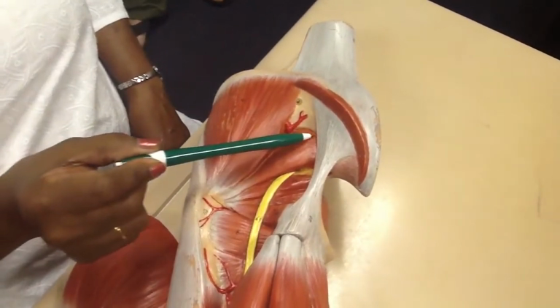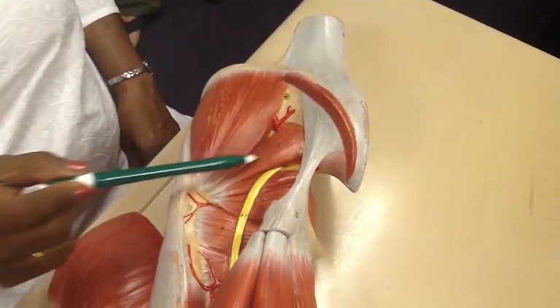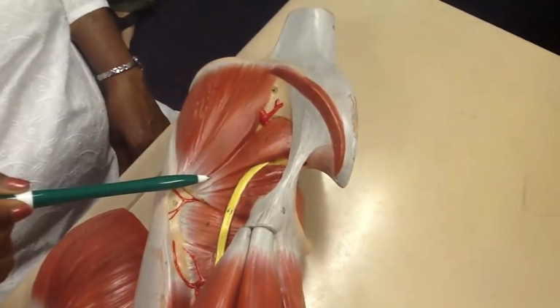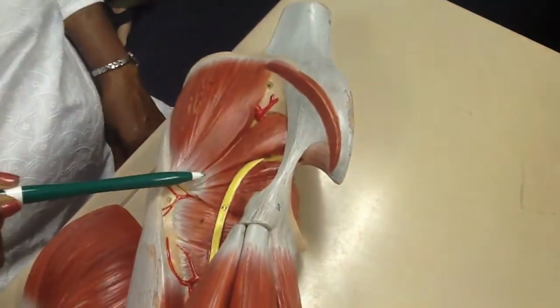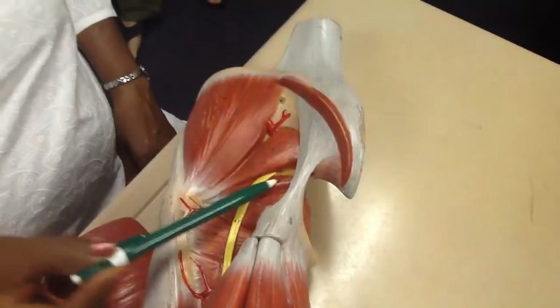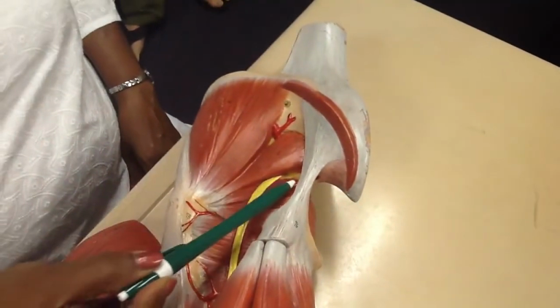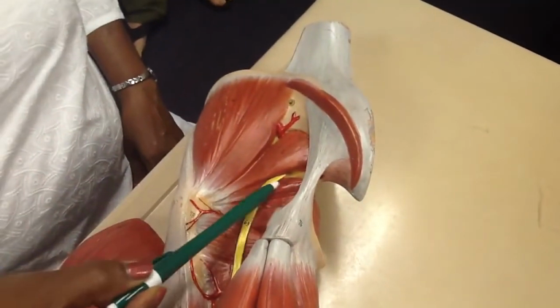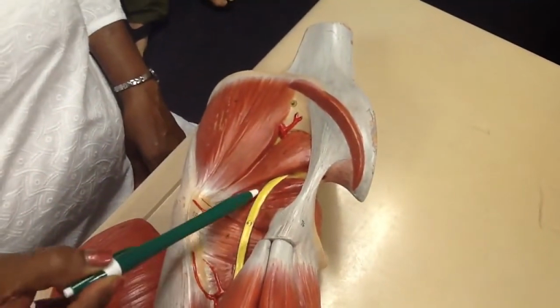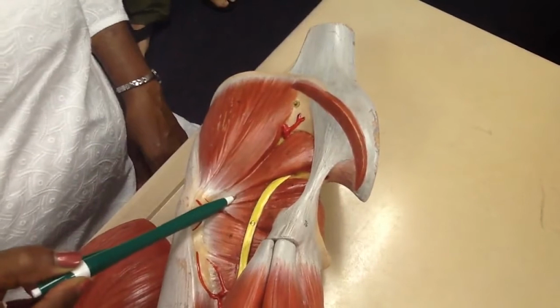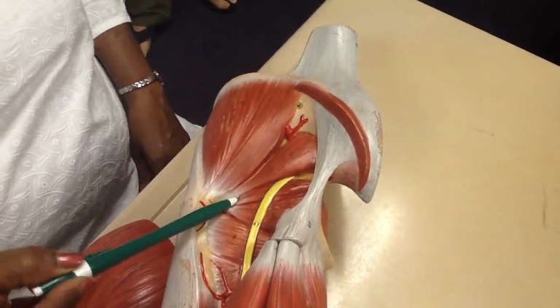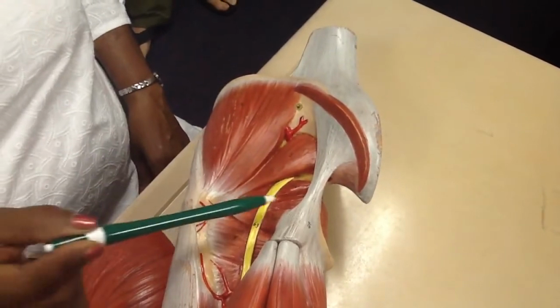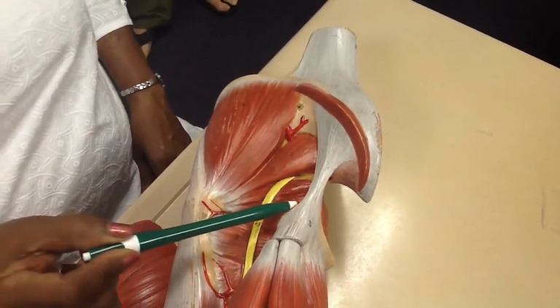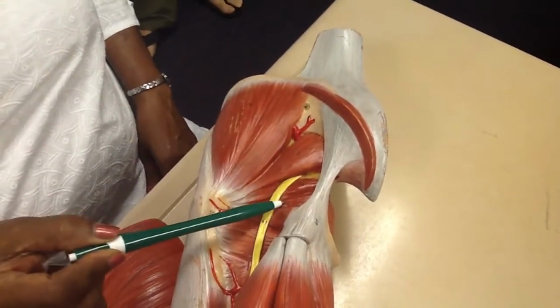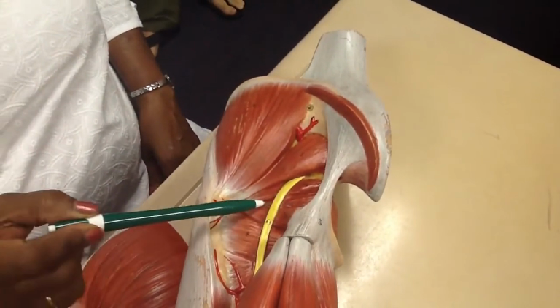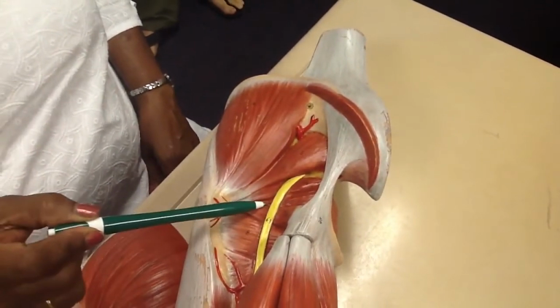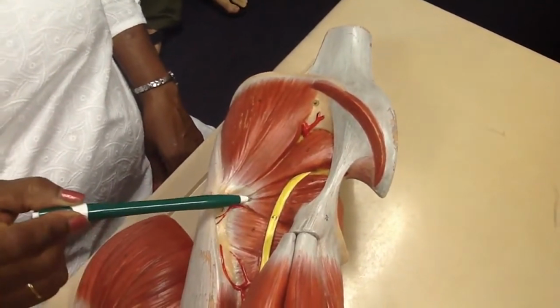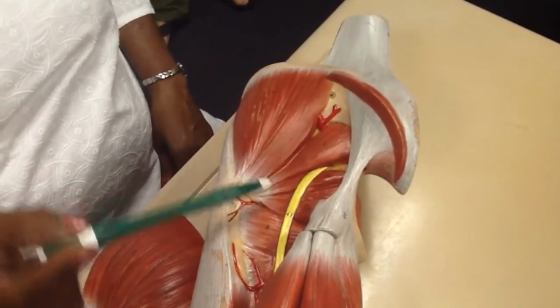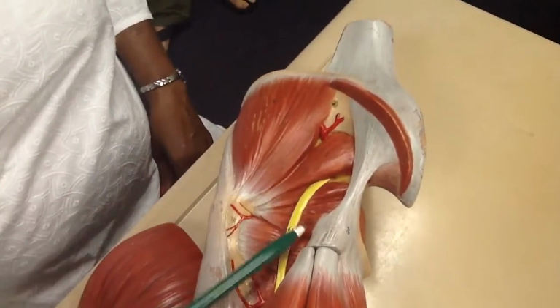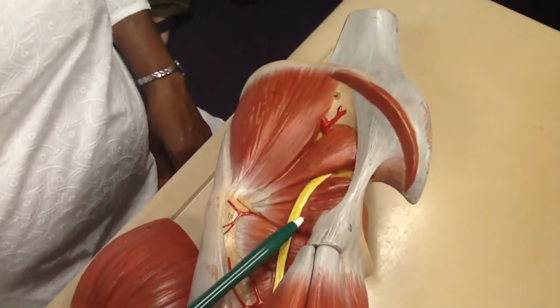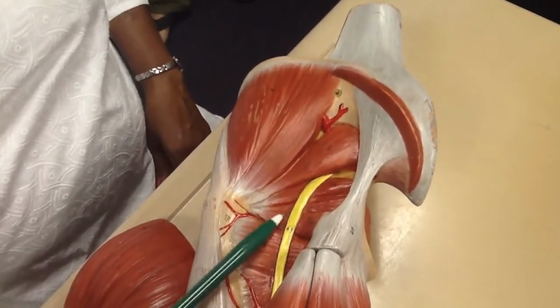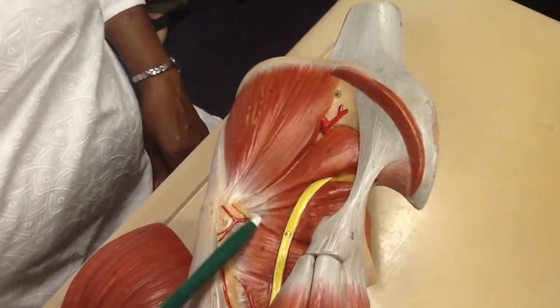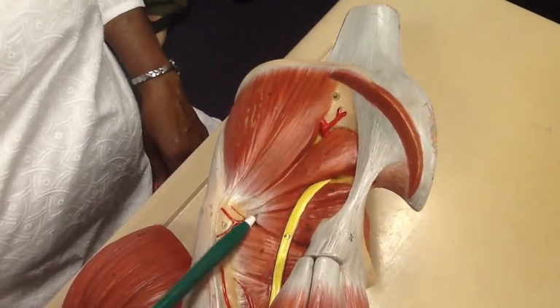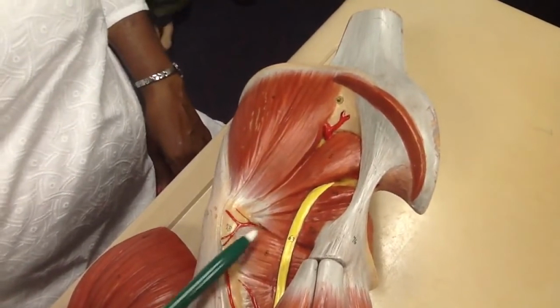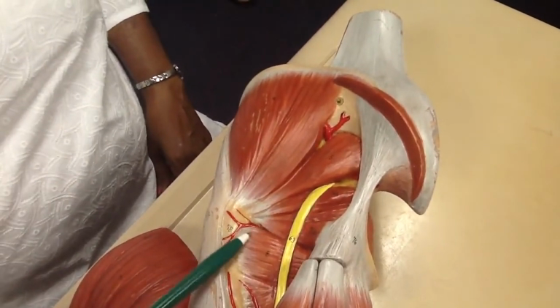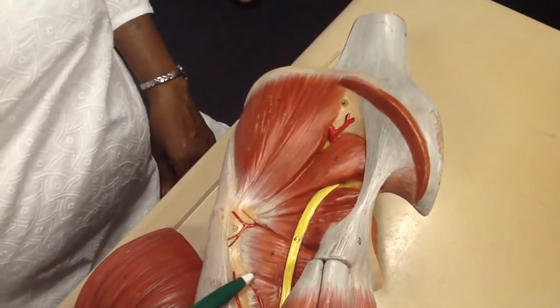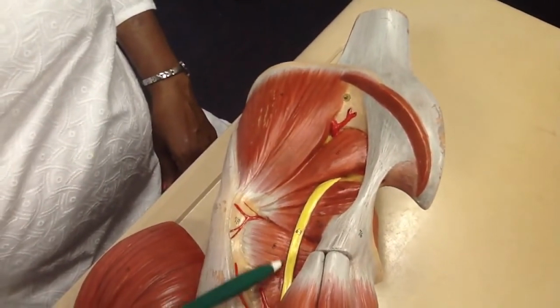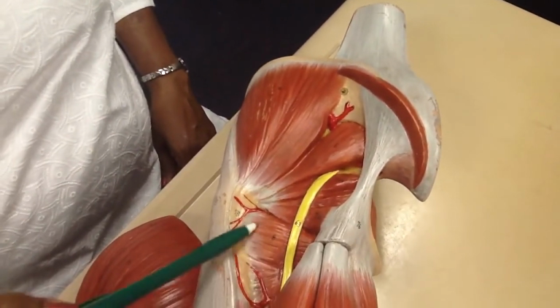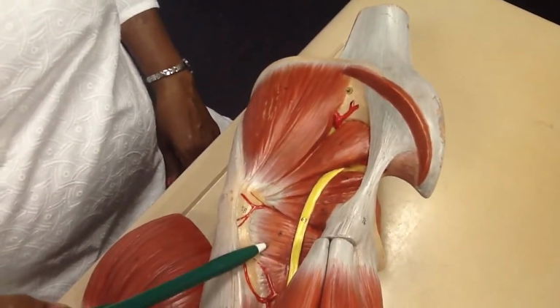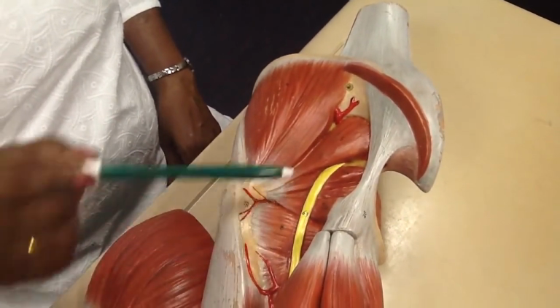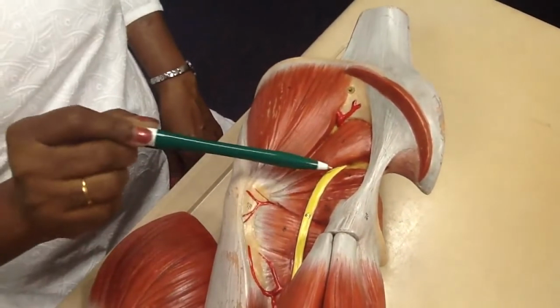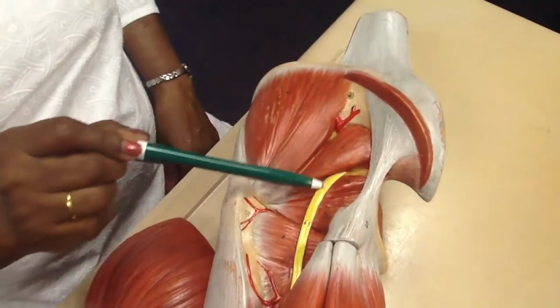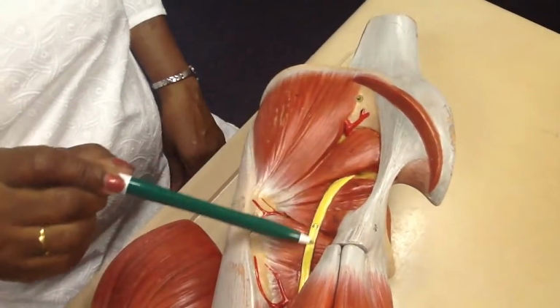Piriformis. Superior gemellus. Obturator internus. Inferior gemellus. Quadratus femoris. Sciatic nerve.